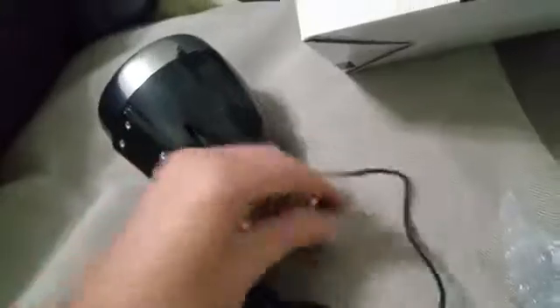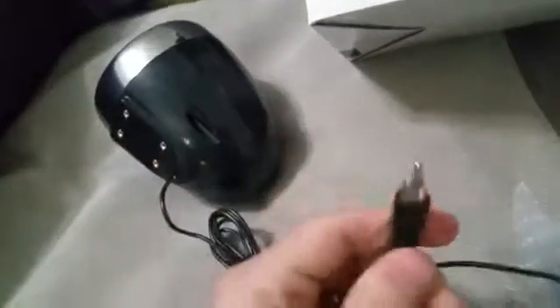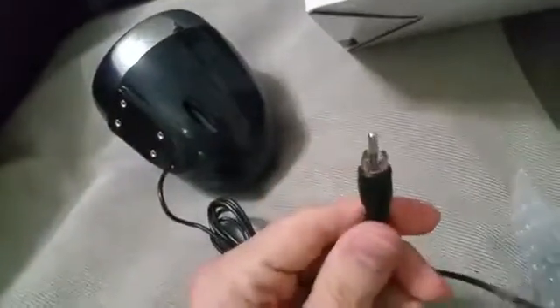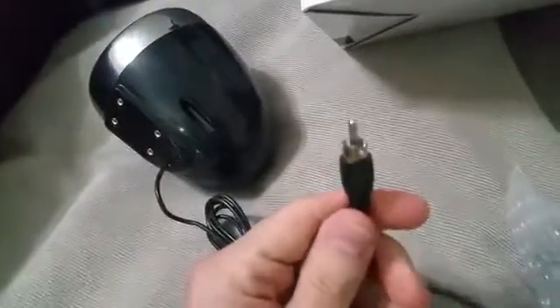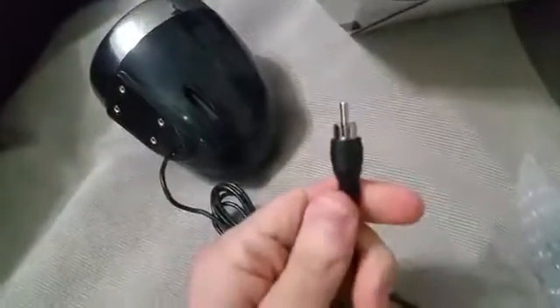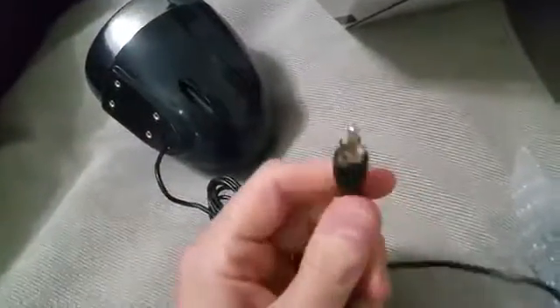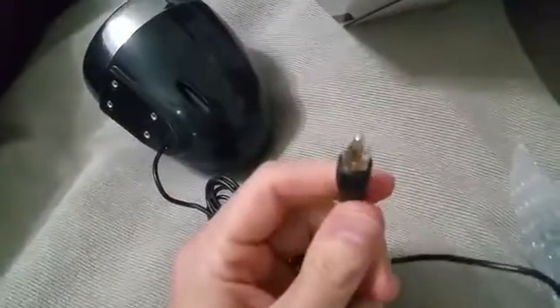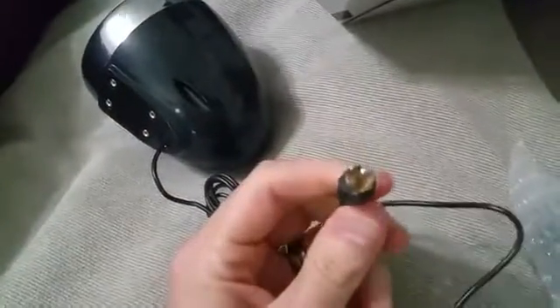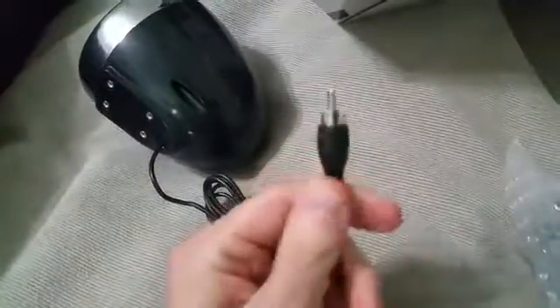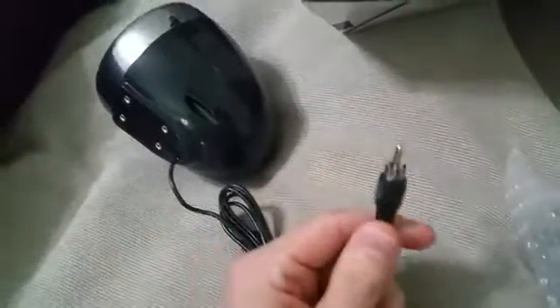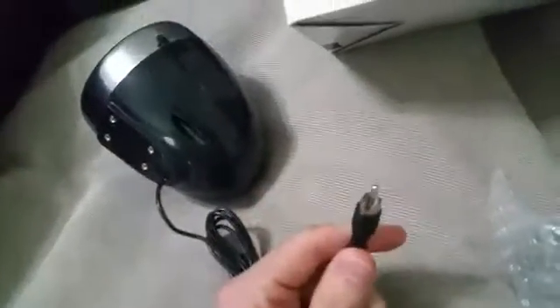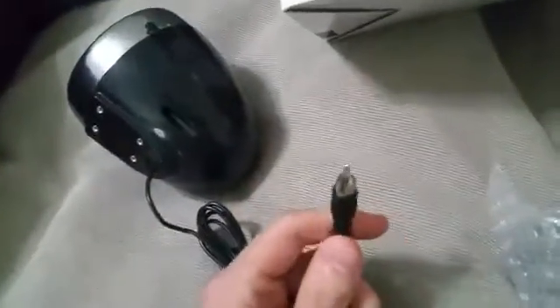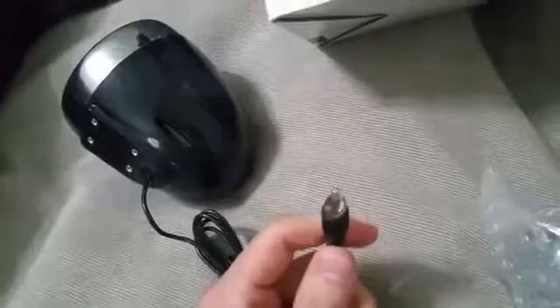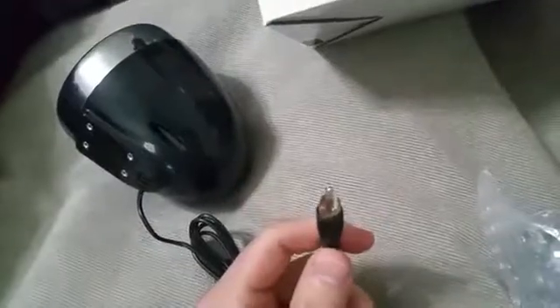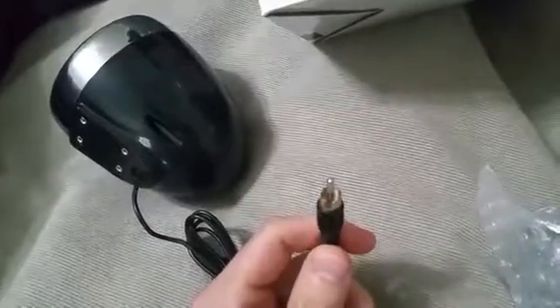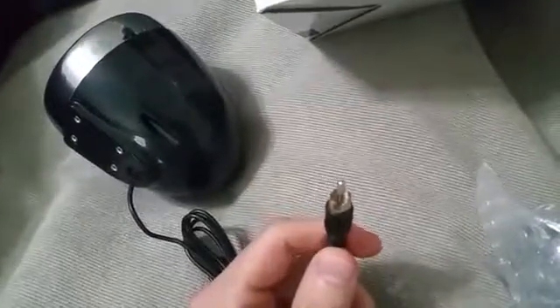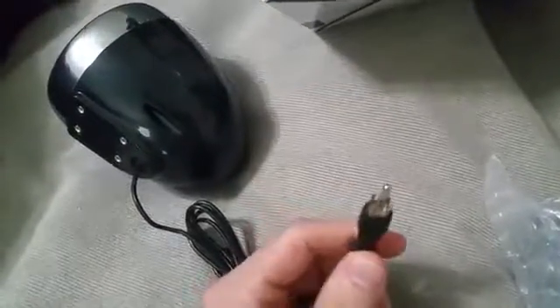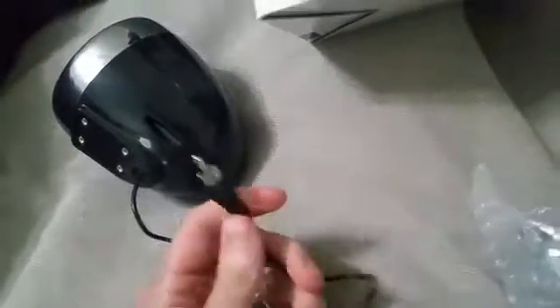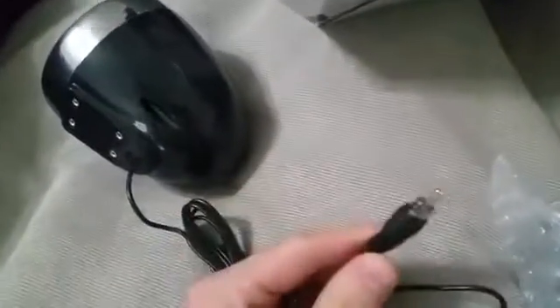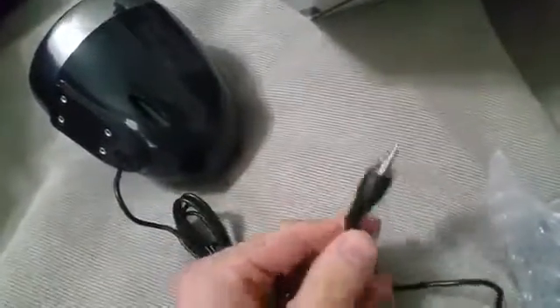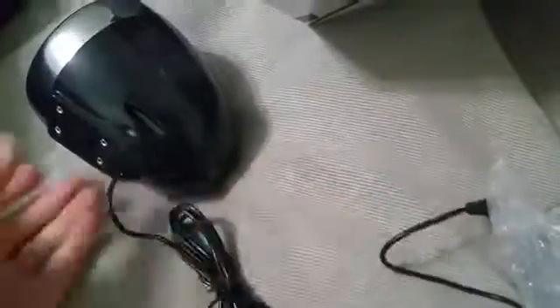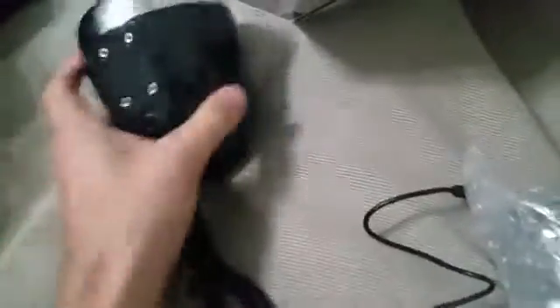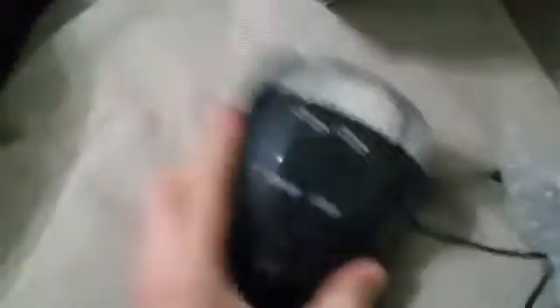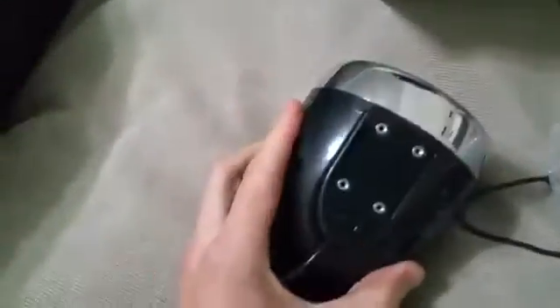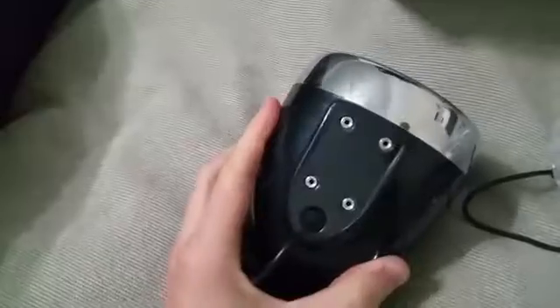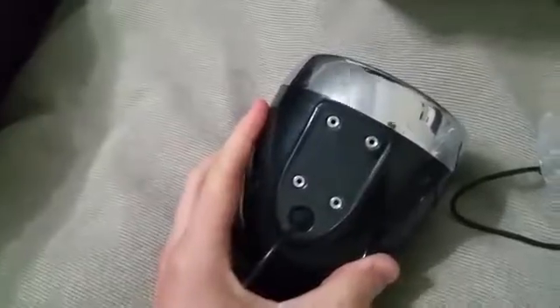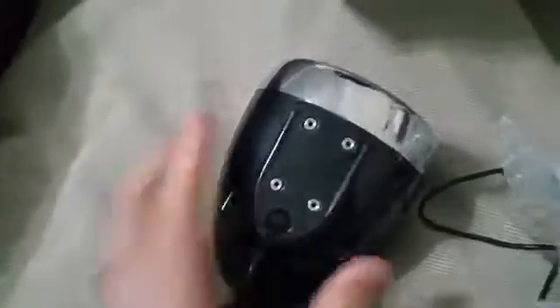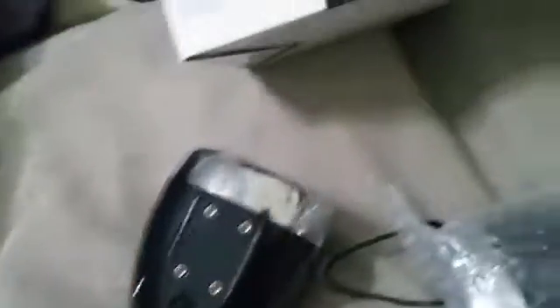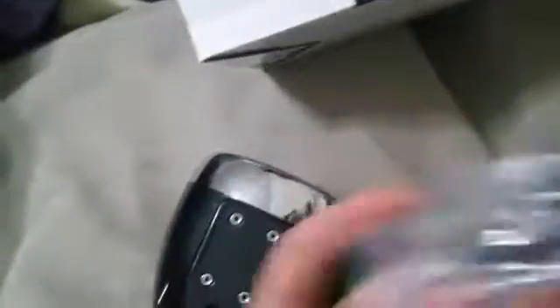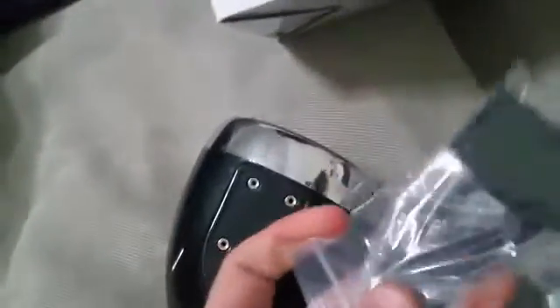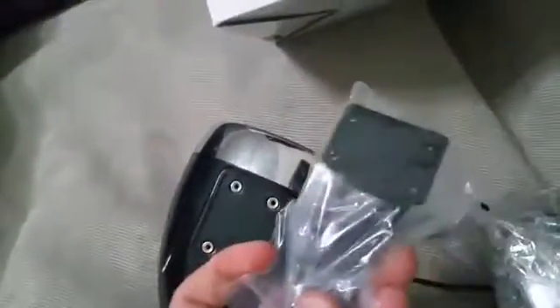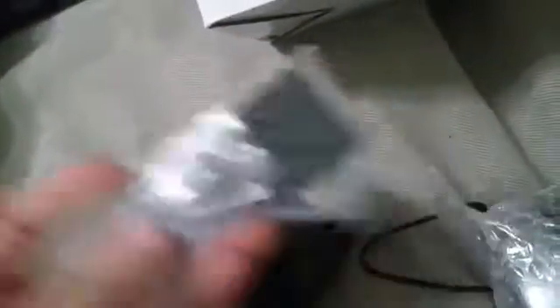These are the basic RCA type plugs that will go into whatever vehicle or device that you are going to be outputting audio from. There are four prongs for these nice brackets that come with very solid metal.